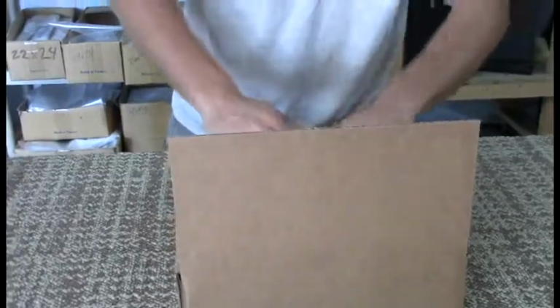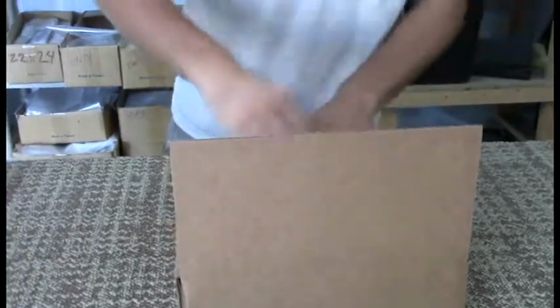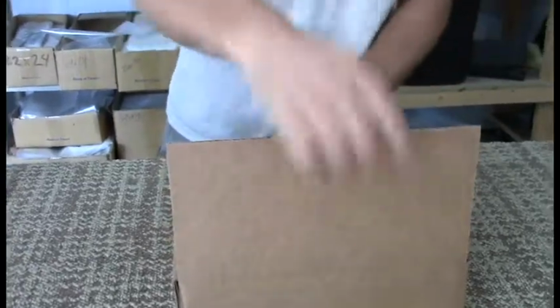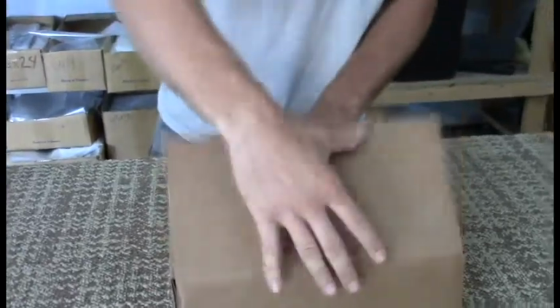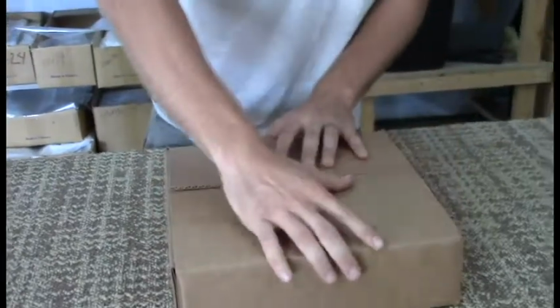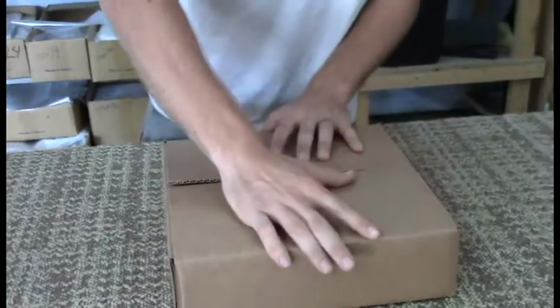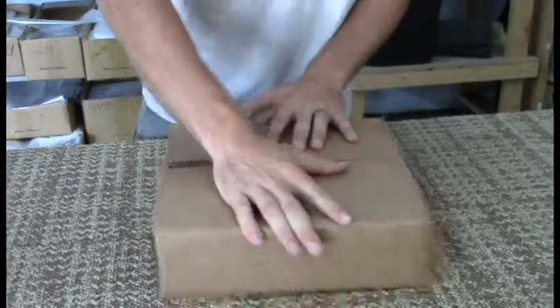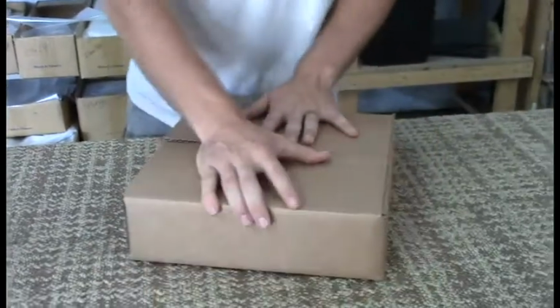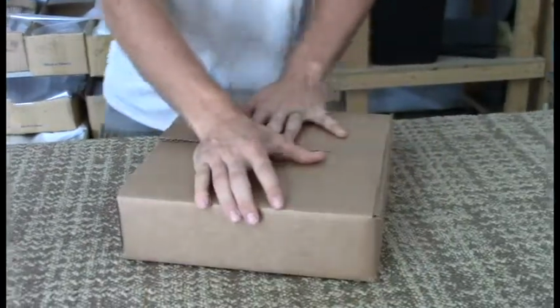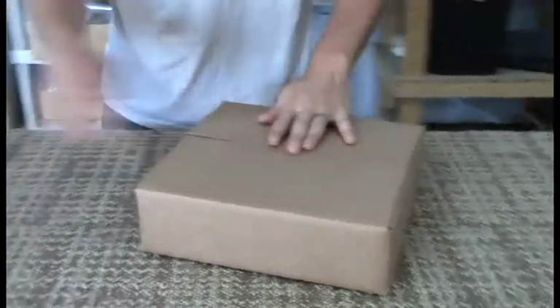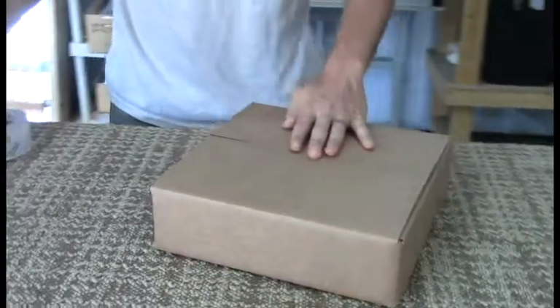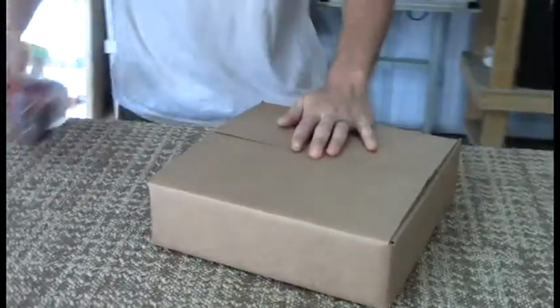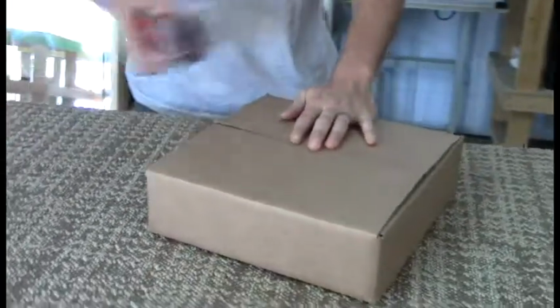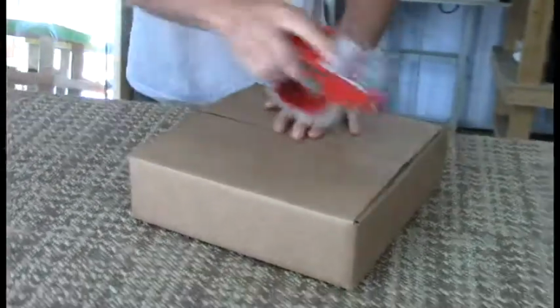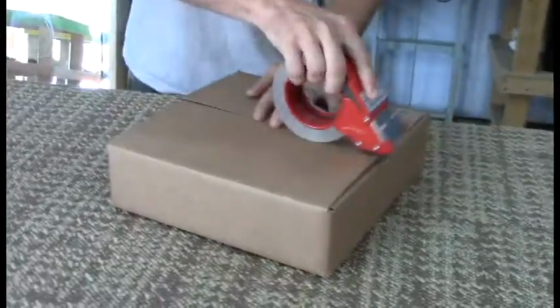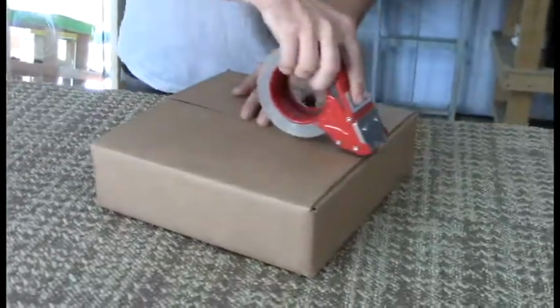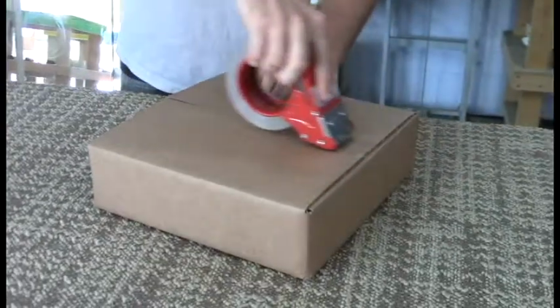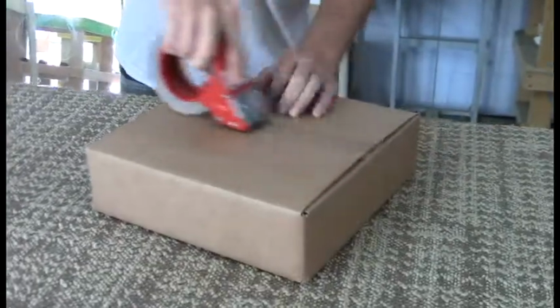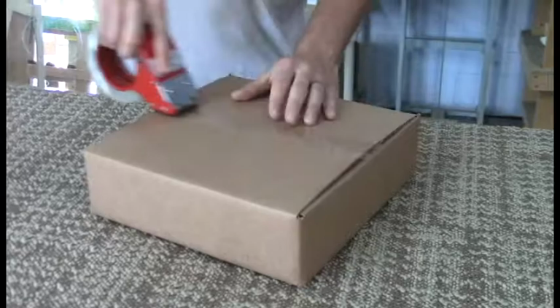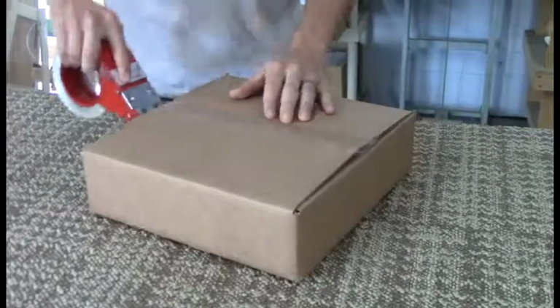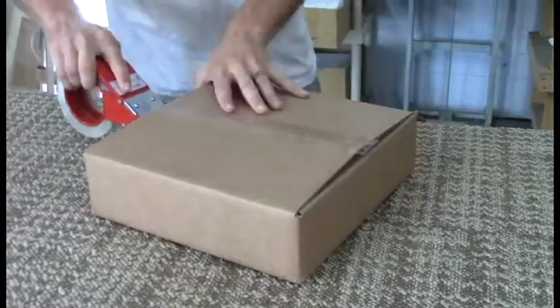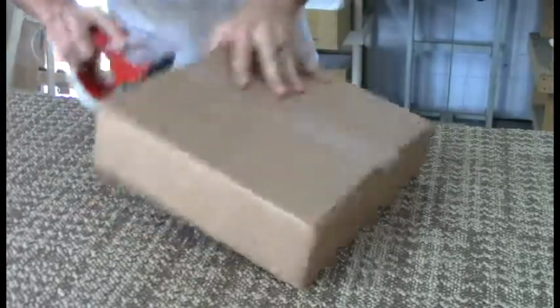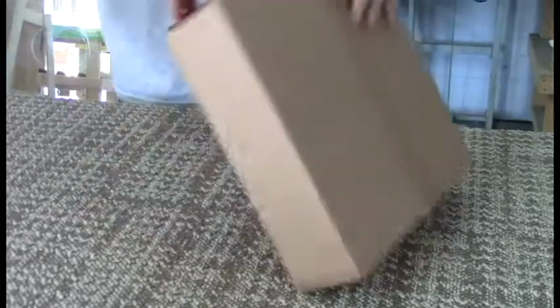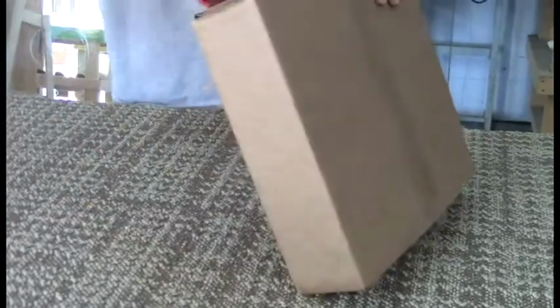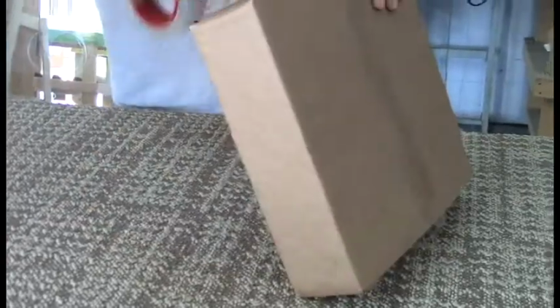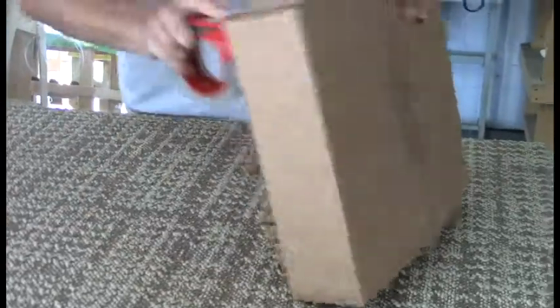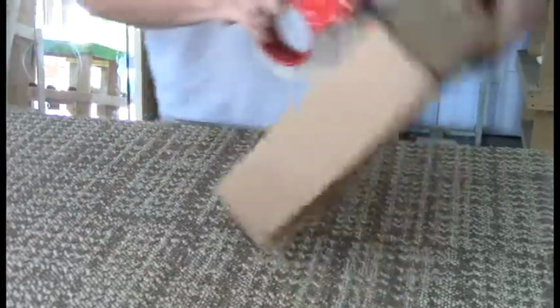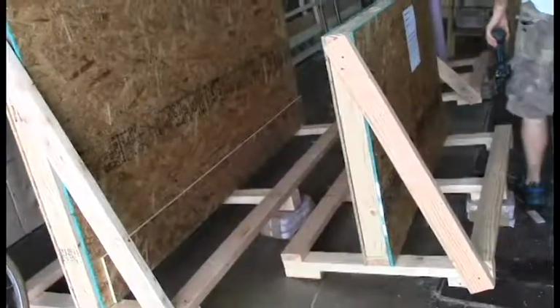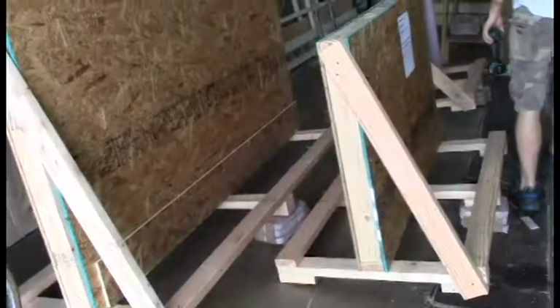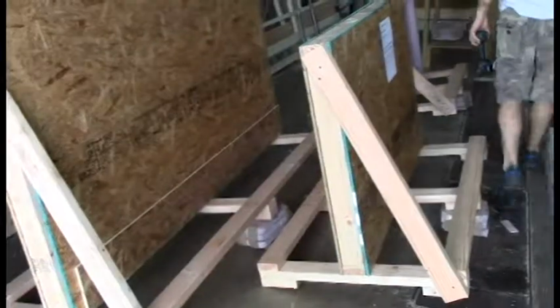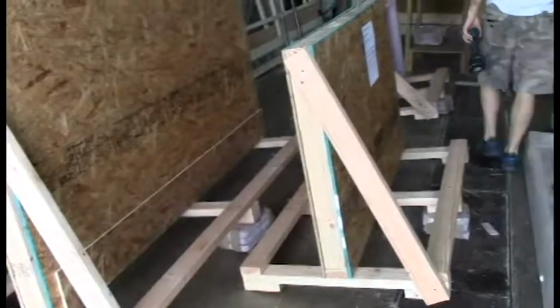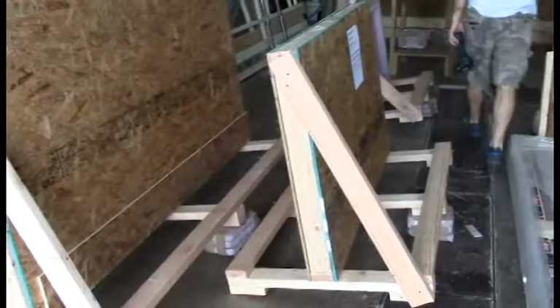Using foam, bubble wrap, and plastic peanuts, we carefully package each order to its custom size so it arrives safely to you.